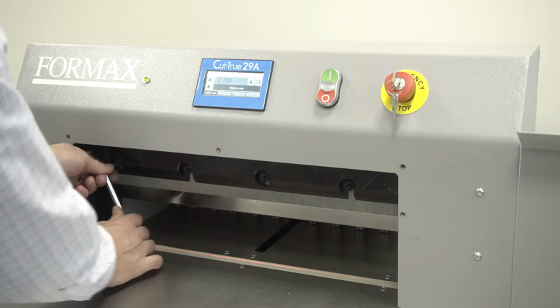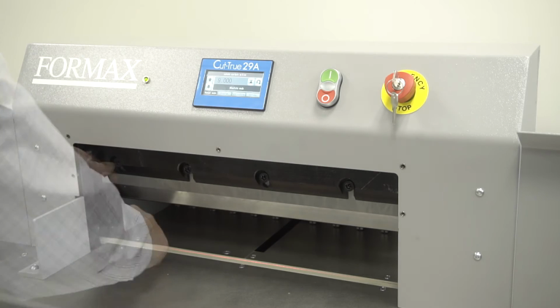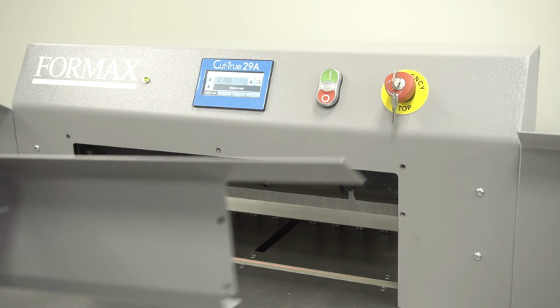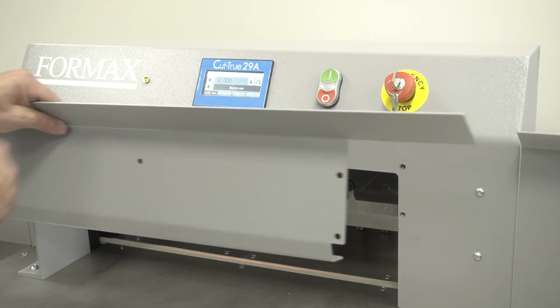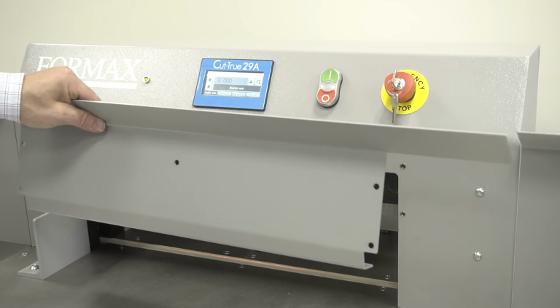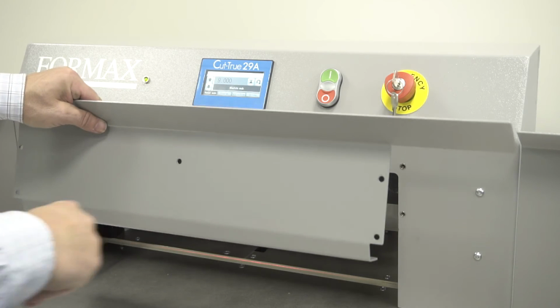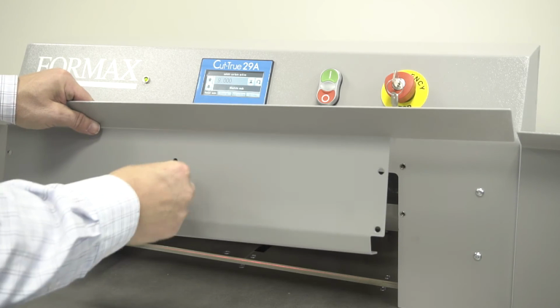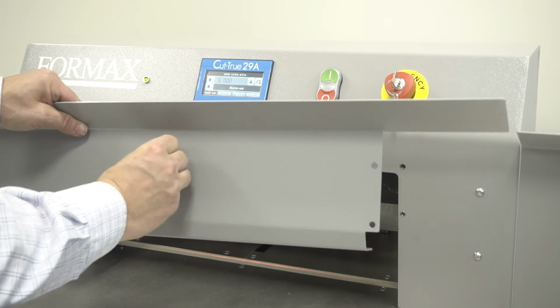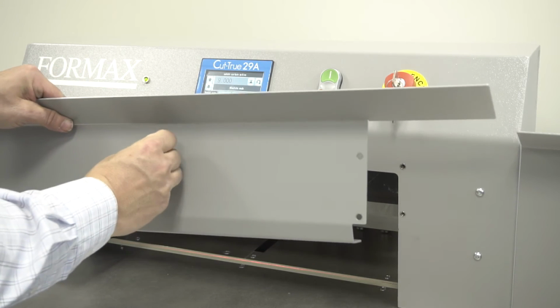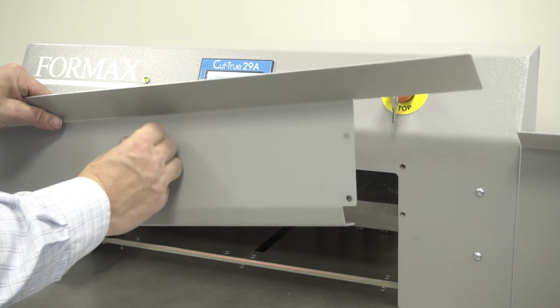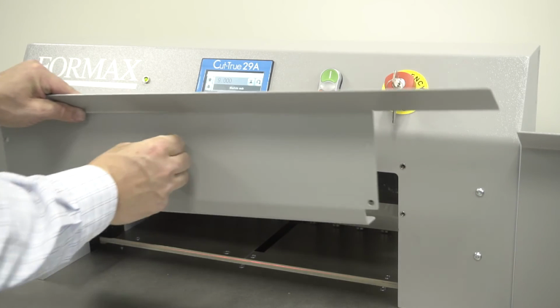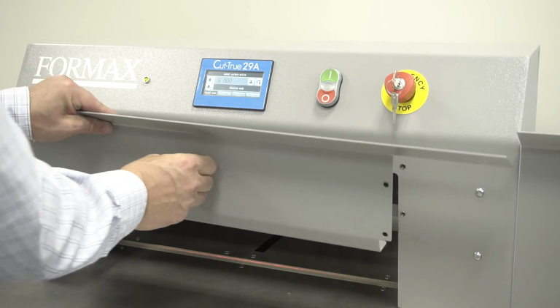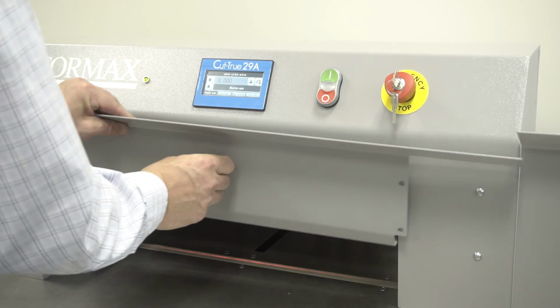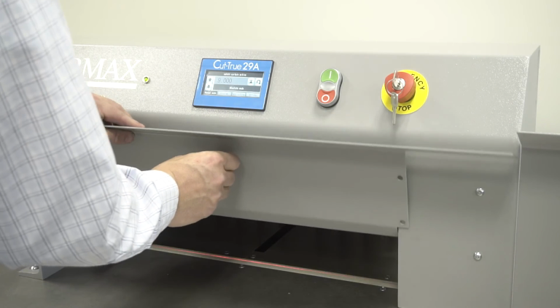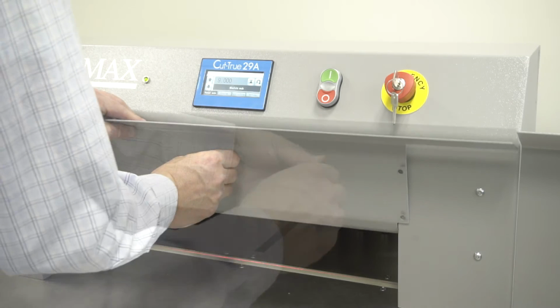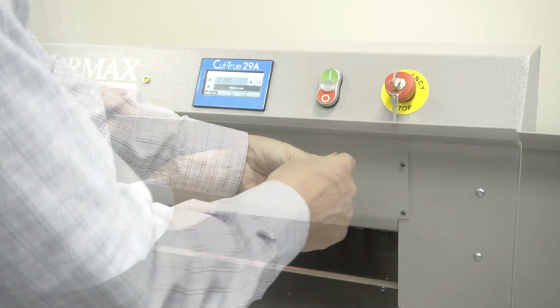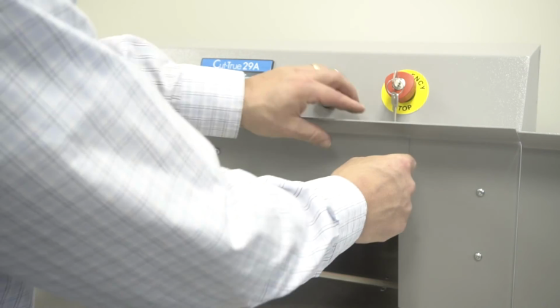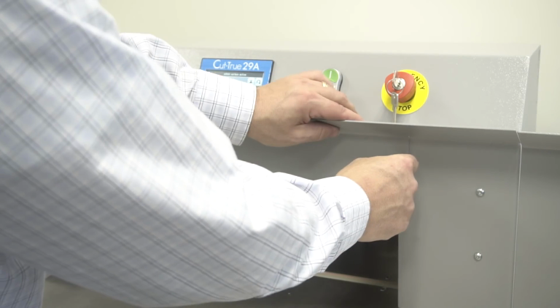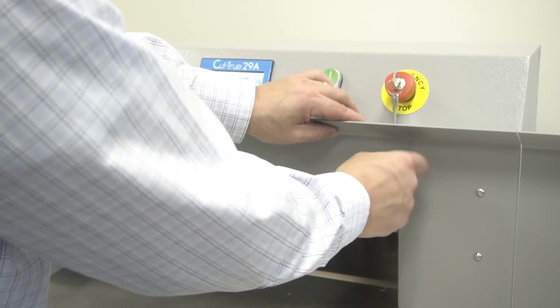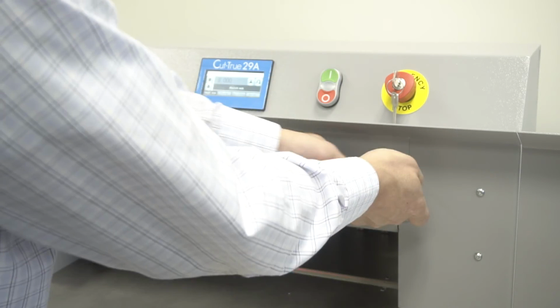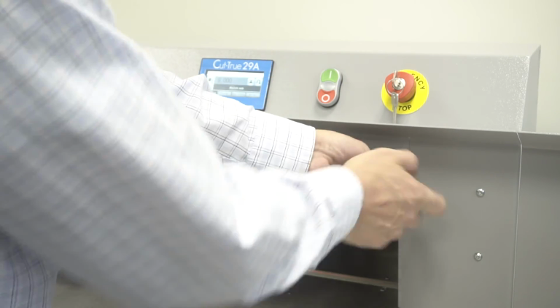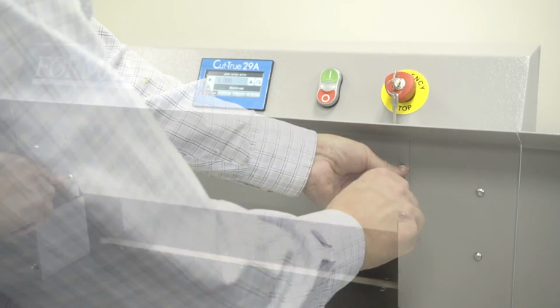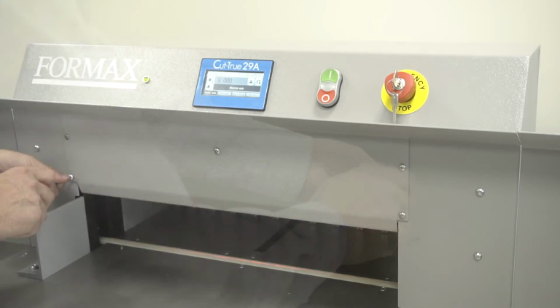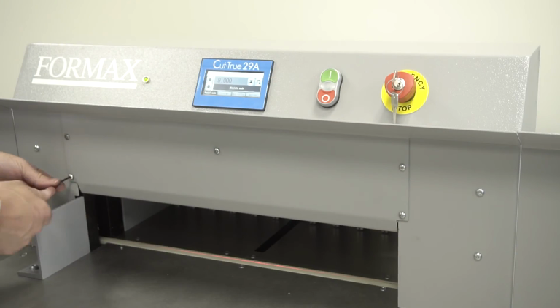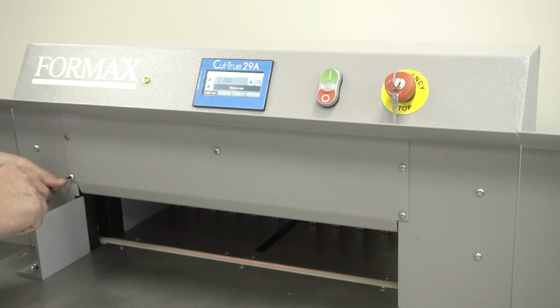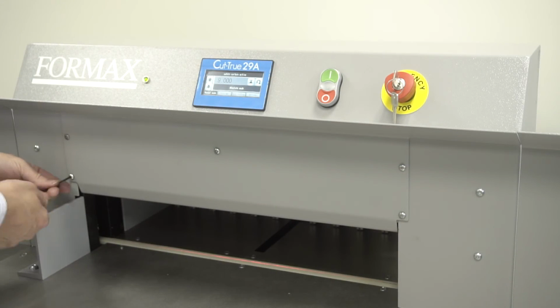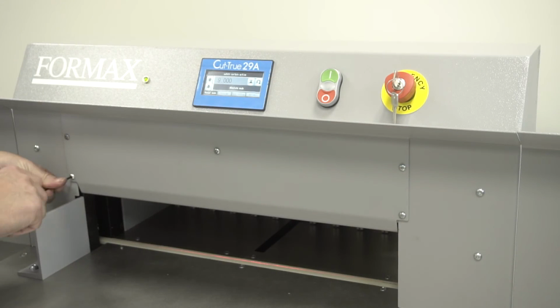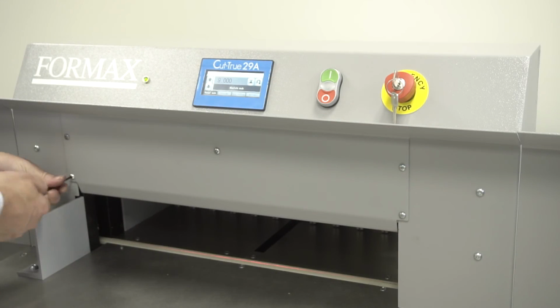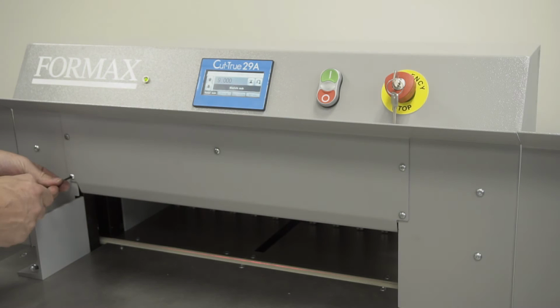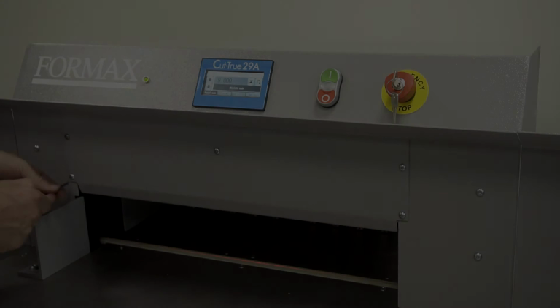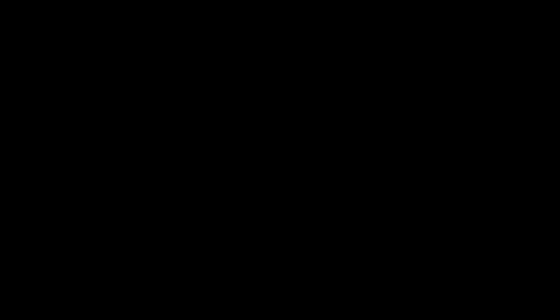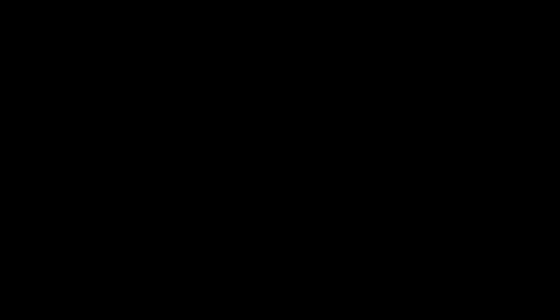To finish, exit knife change mode on the touch screen and then reattach the front cover.